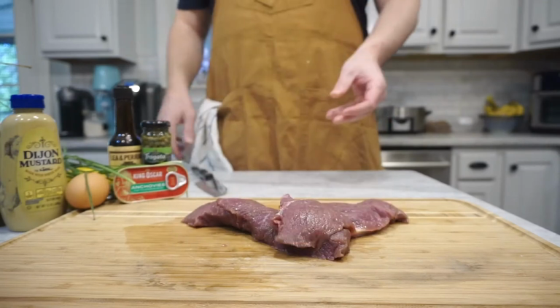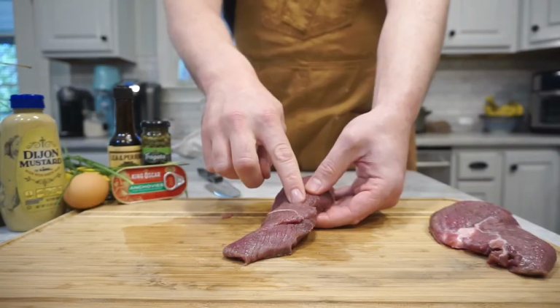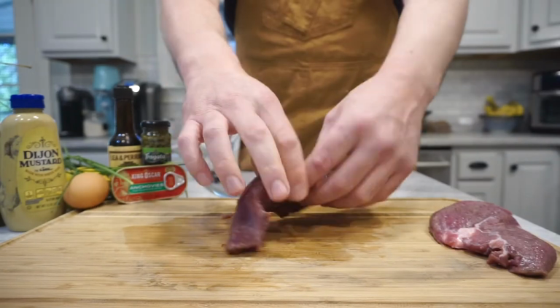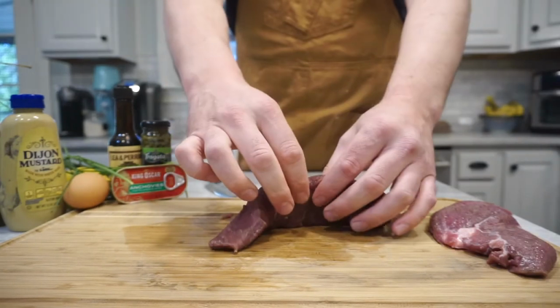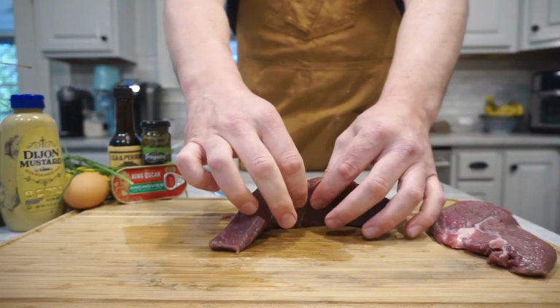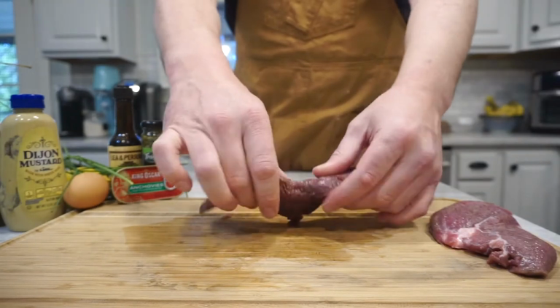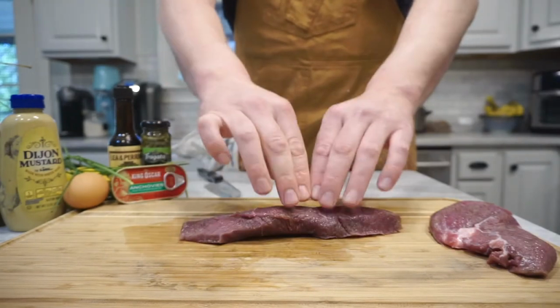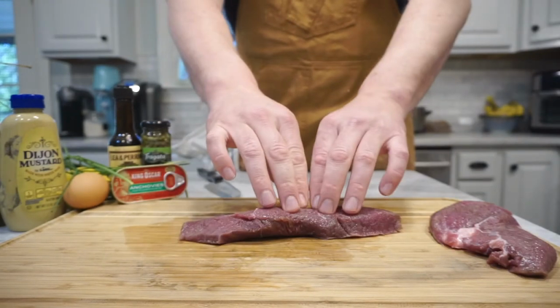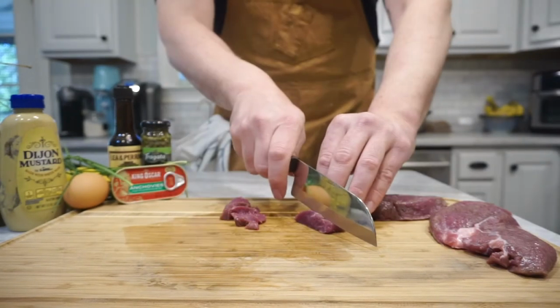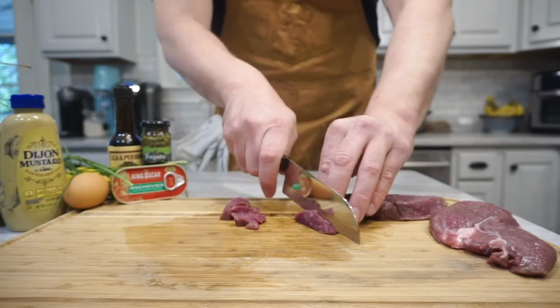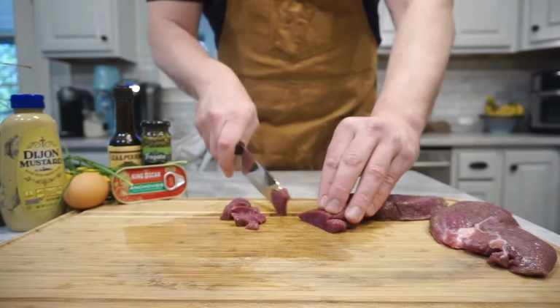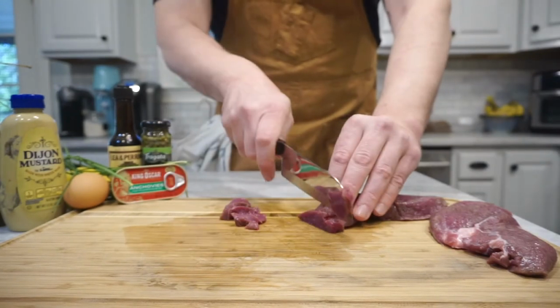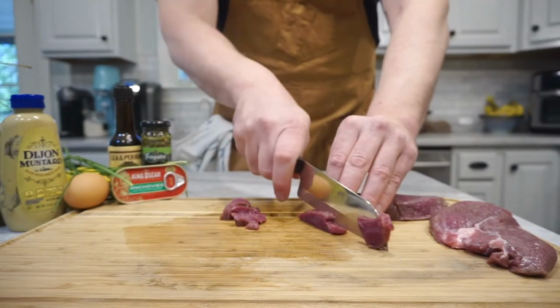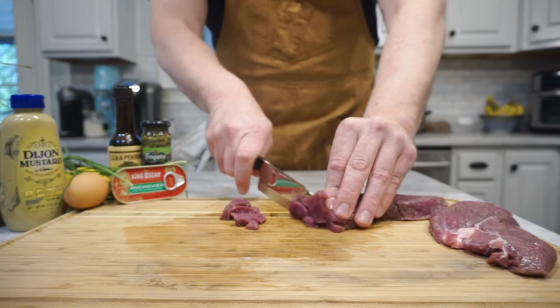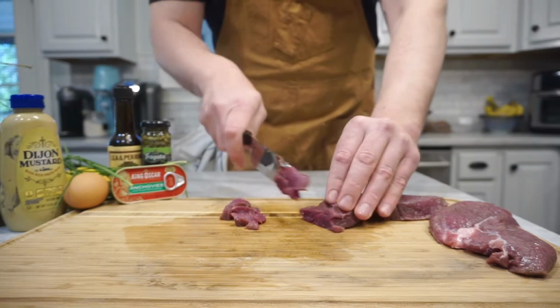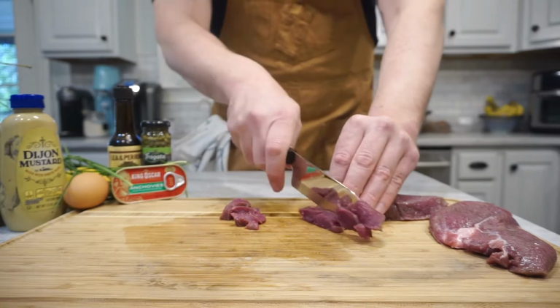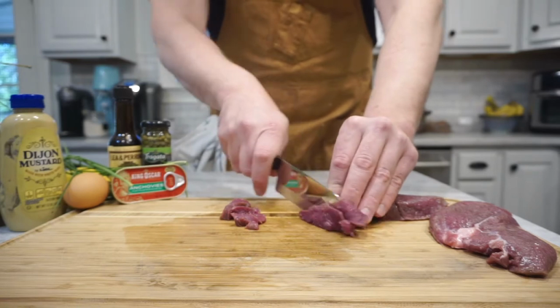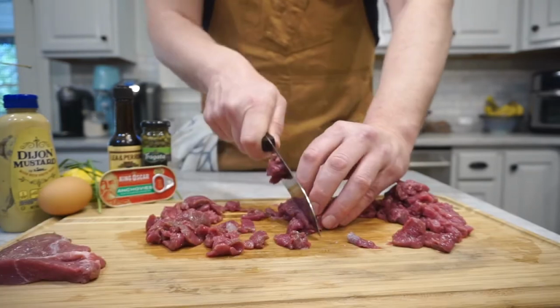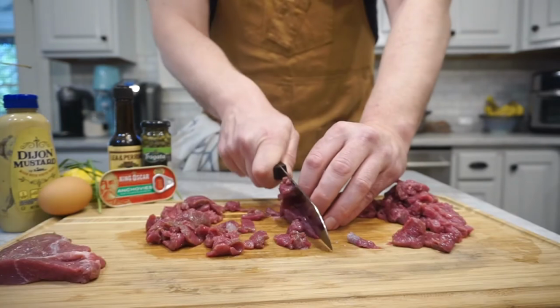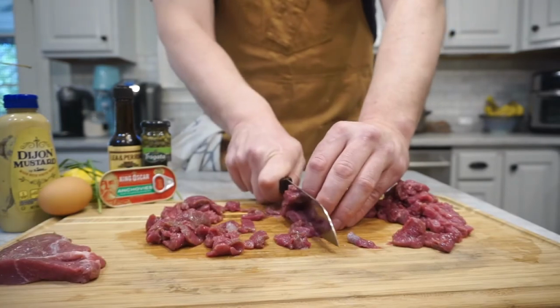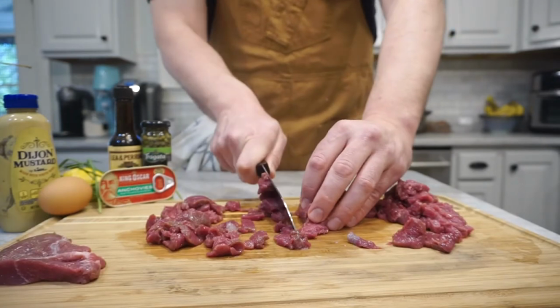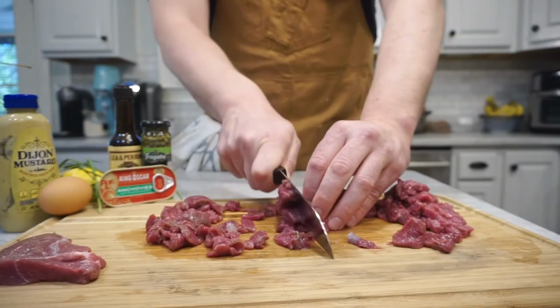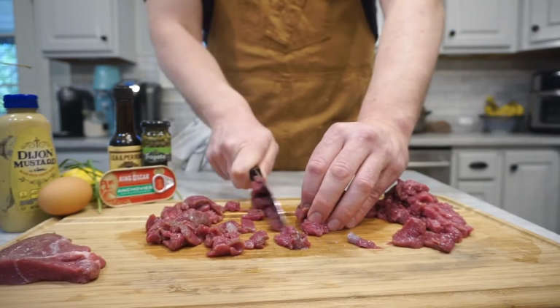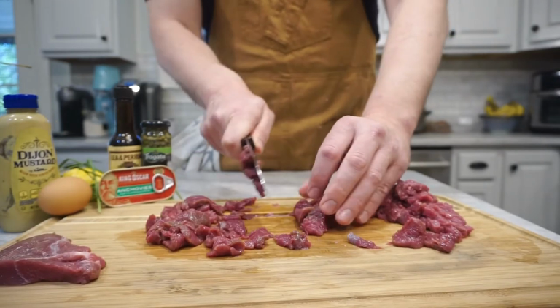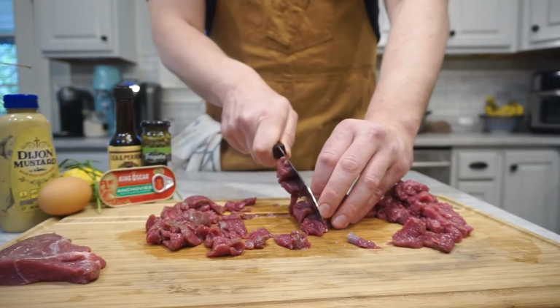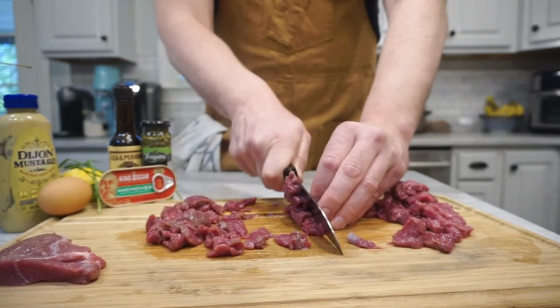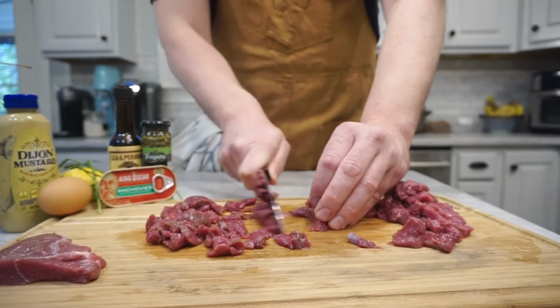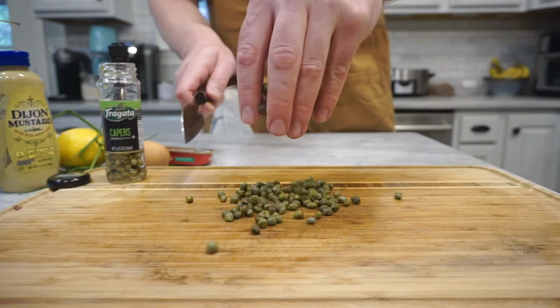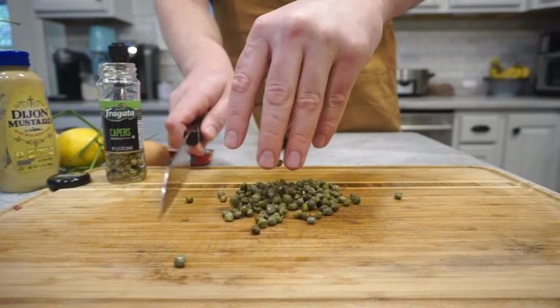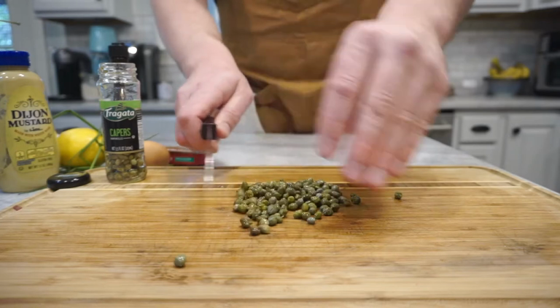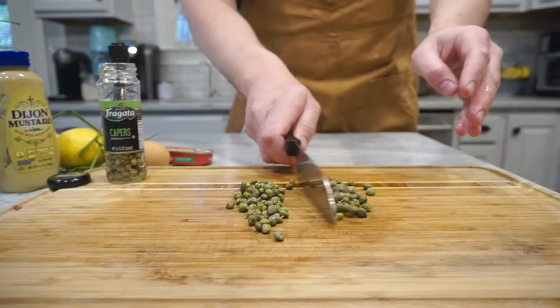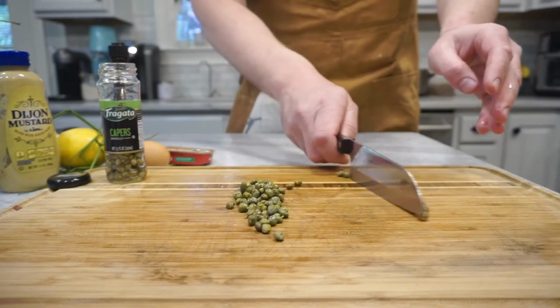I'm going to use a buffalo sirloin because it's nice and lean. You want to freeze it for about 10 or 15 minutes so that it chops up really nicely. You can cut it up to however you prefer — I kind of like a medium size, so it's up to you.